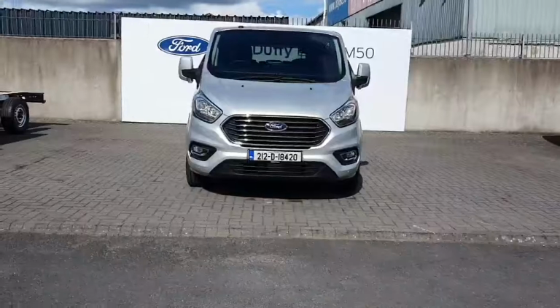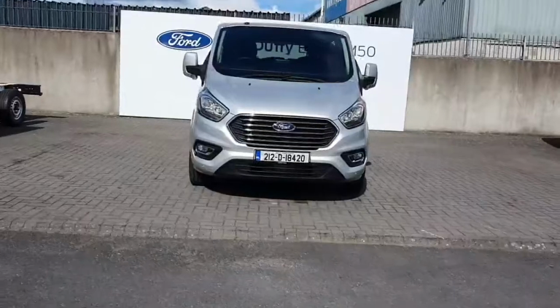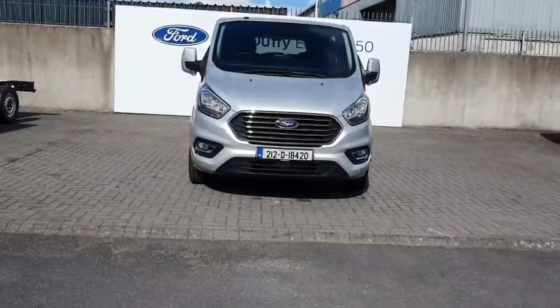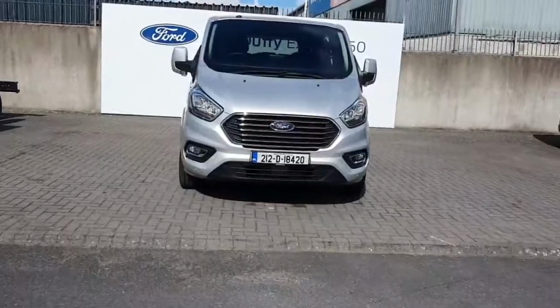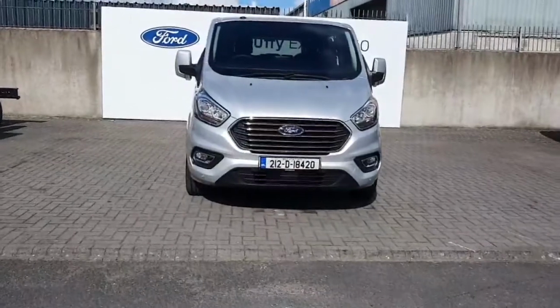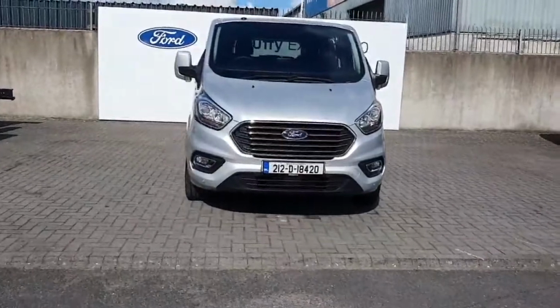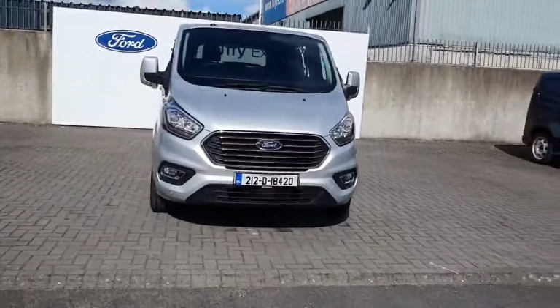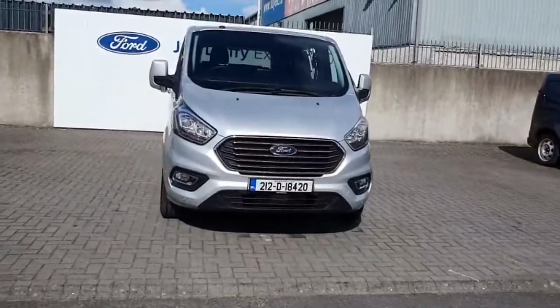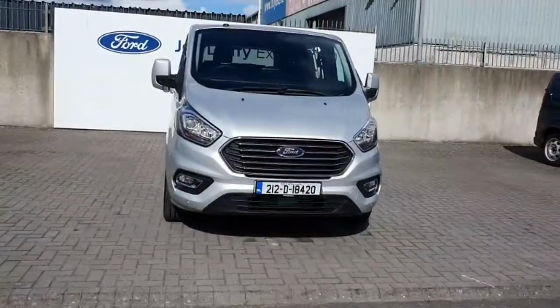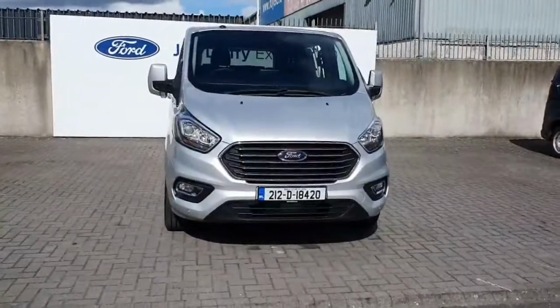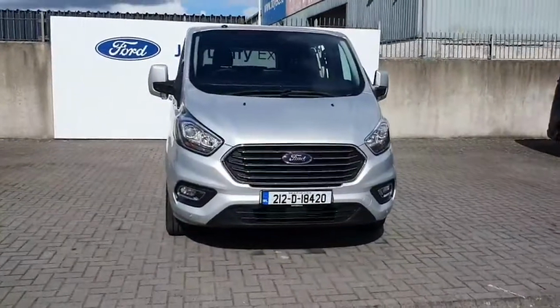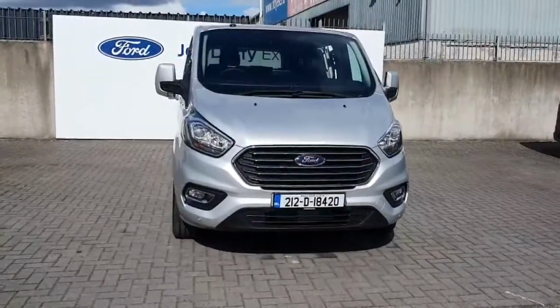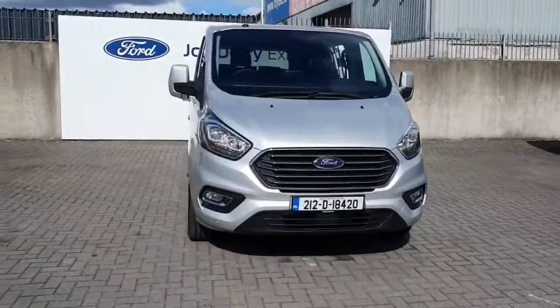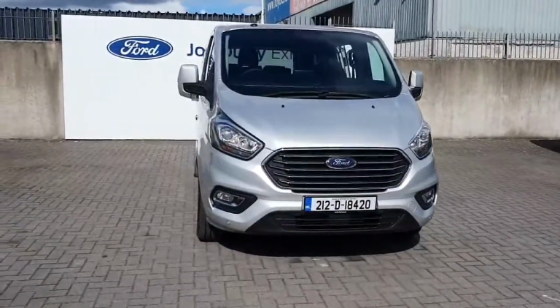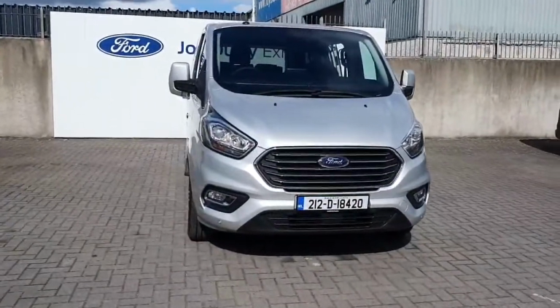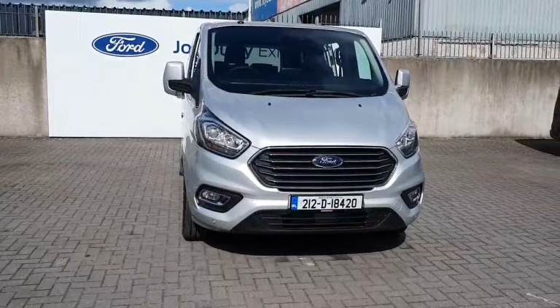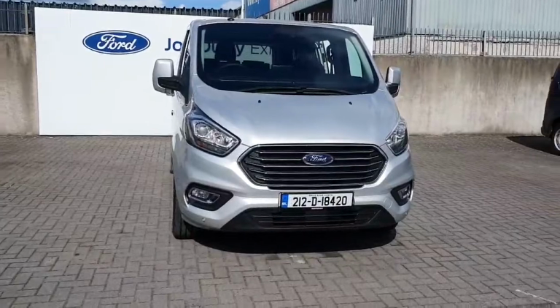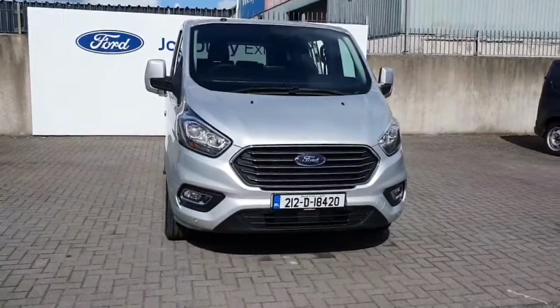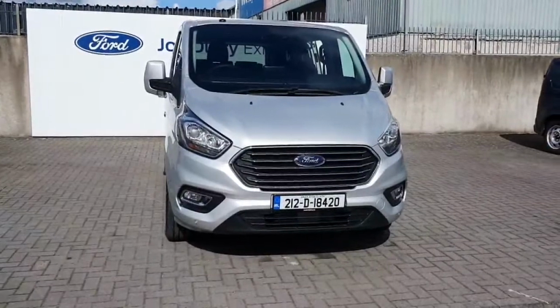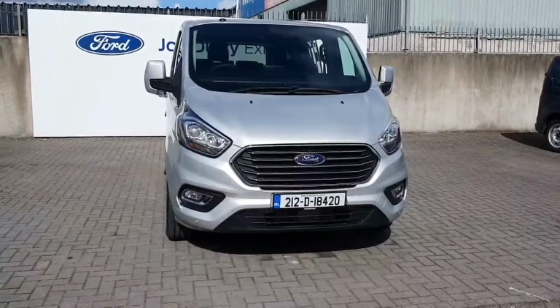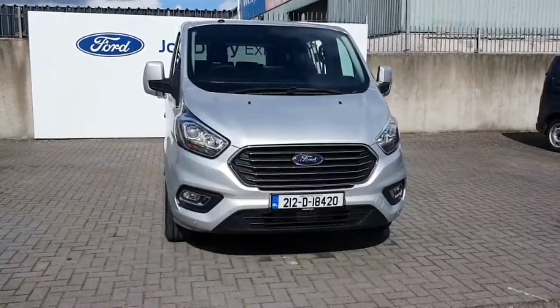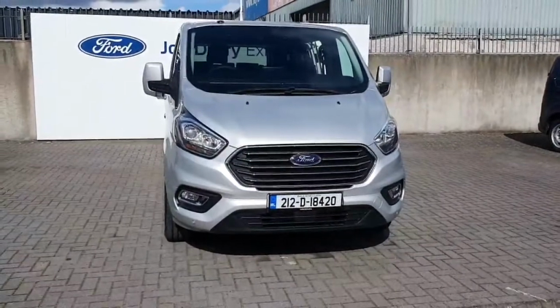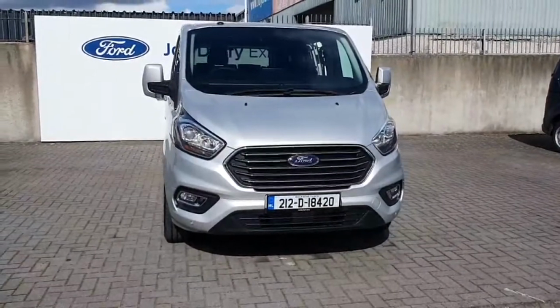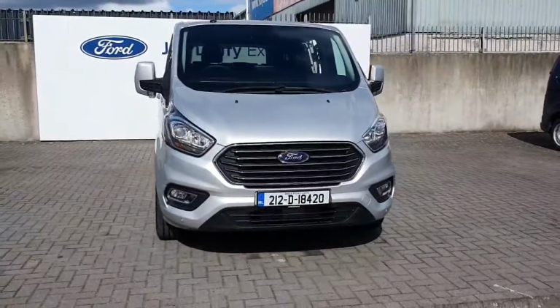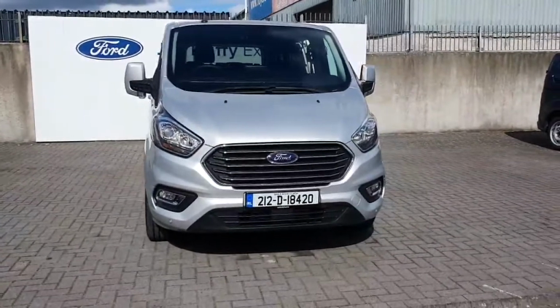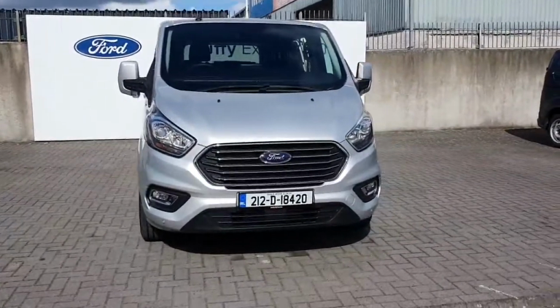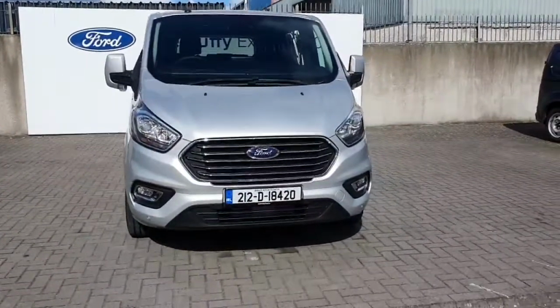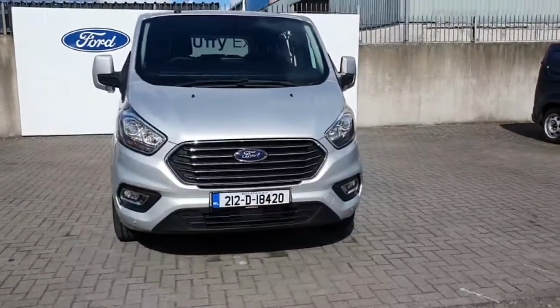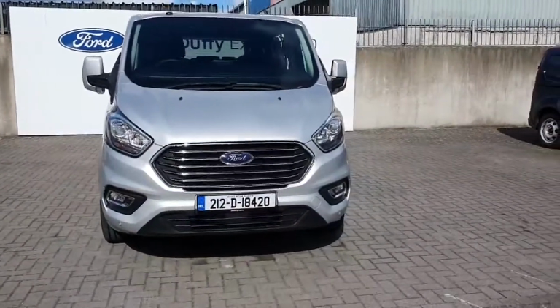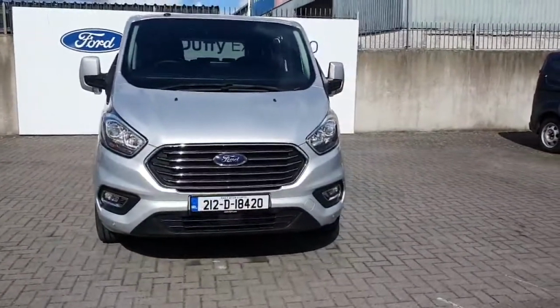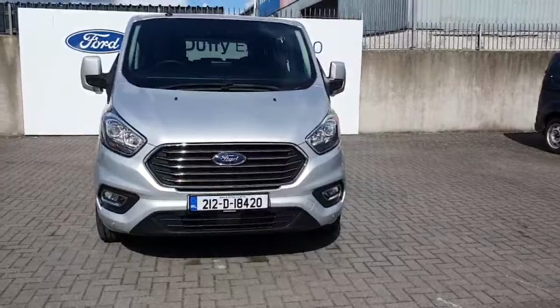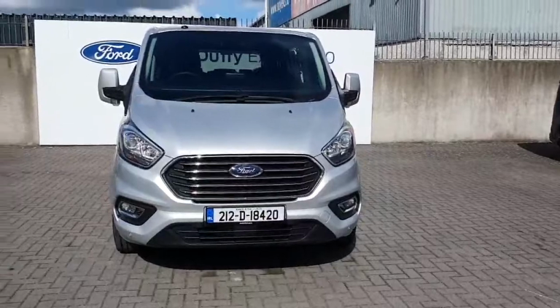Hello and welcome to Geordorfer Ford online sales. Here today we have this 212, it's a Ford Tourneo Titanium version. It's a 2 litre diesel and it's got 140 brake horsepower.